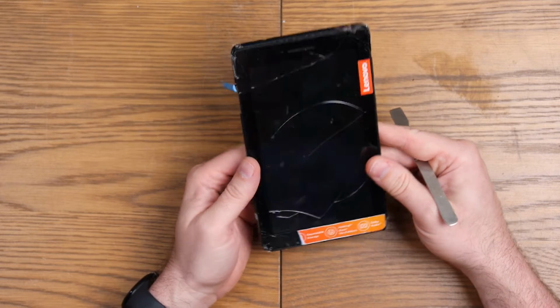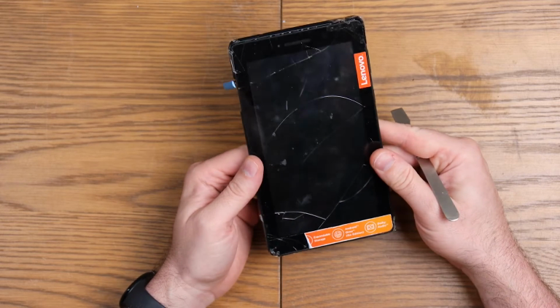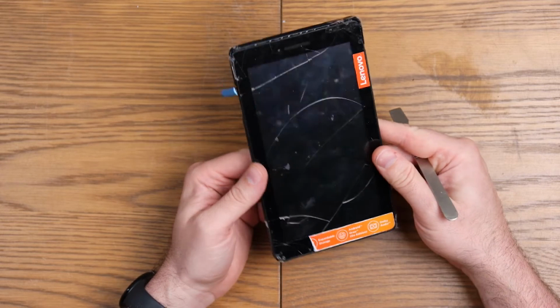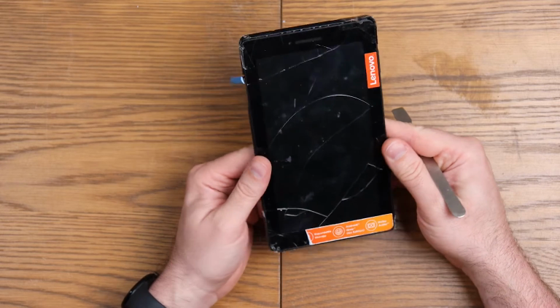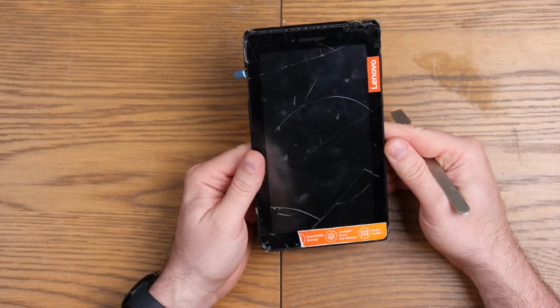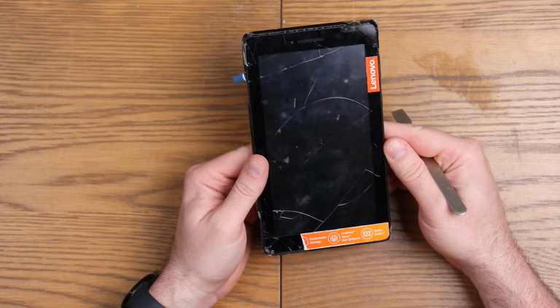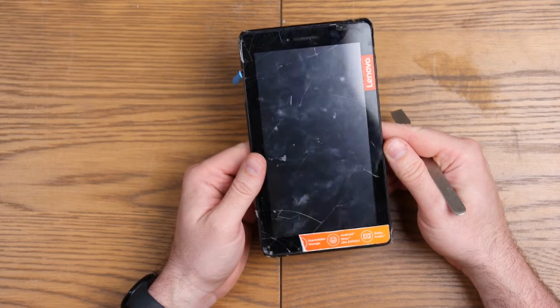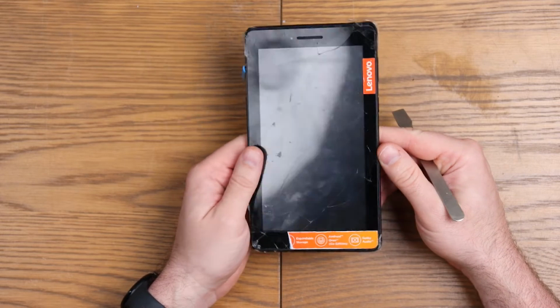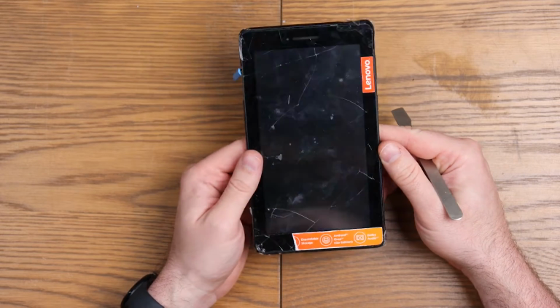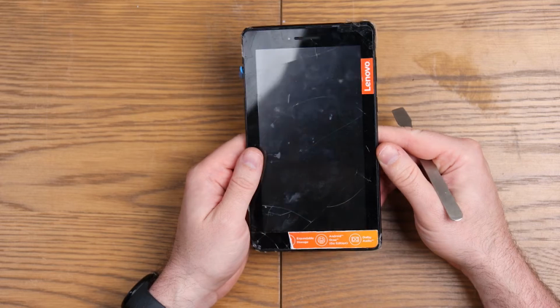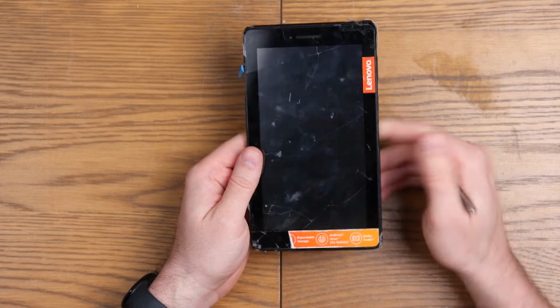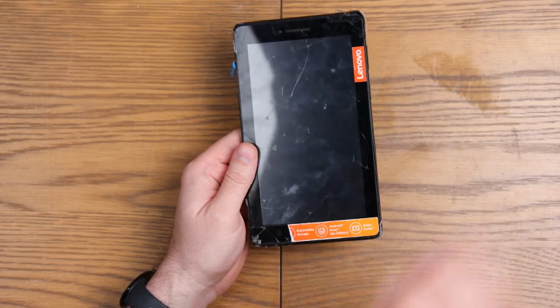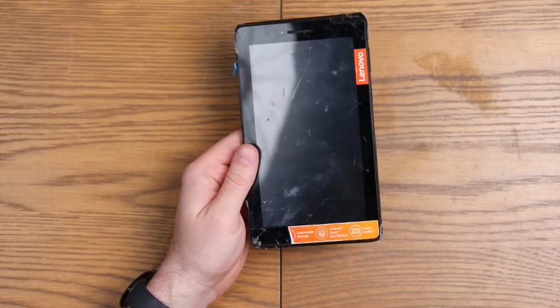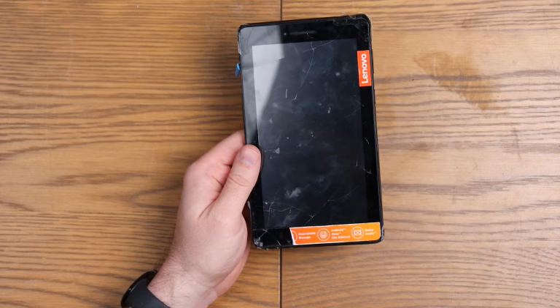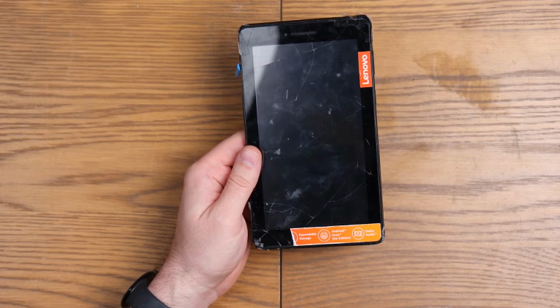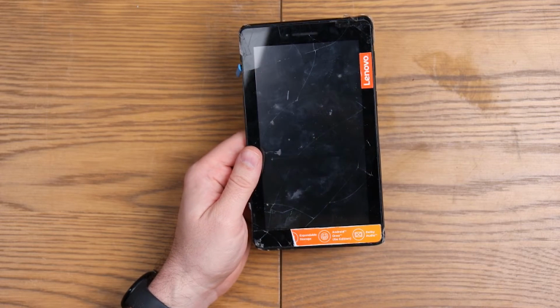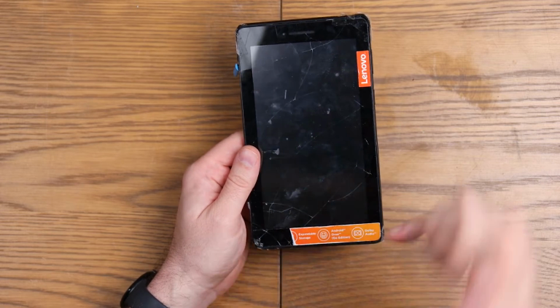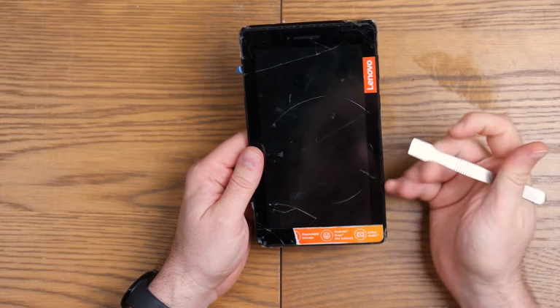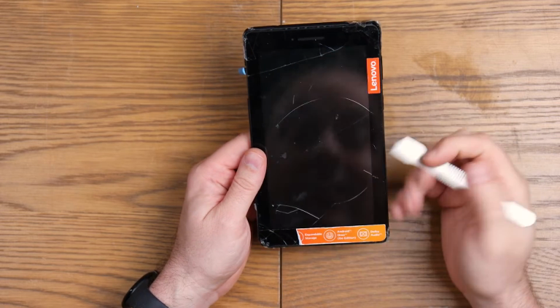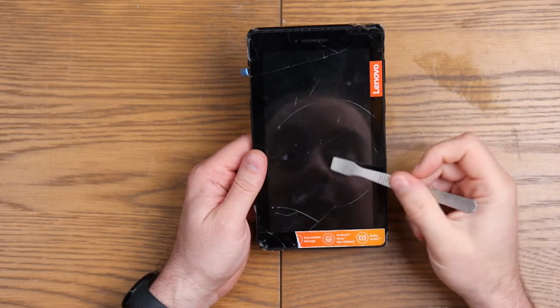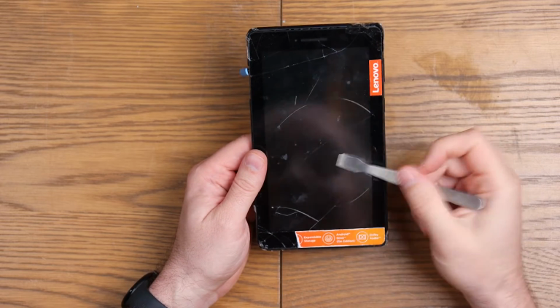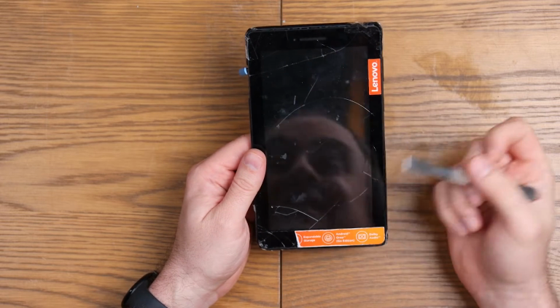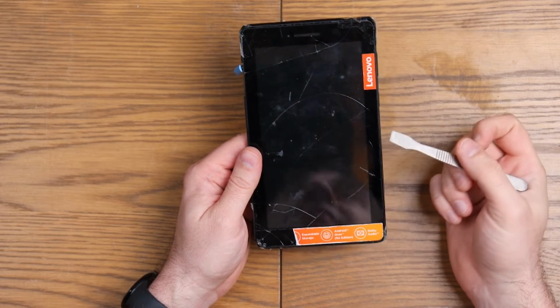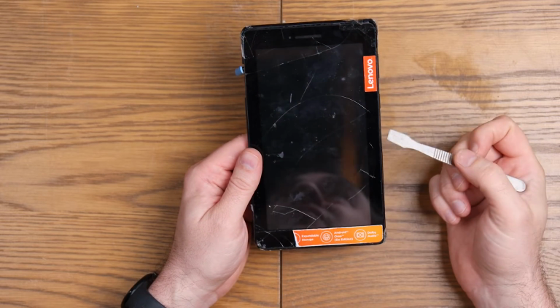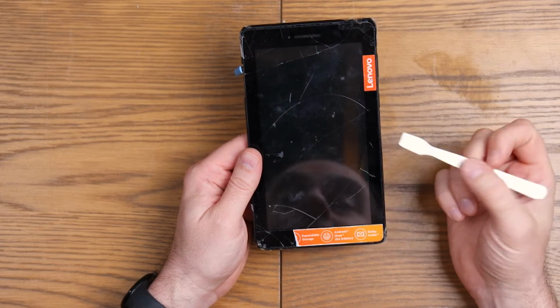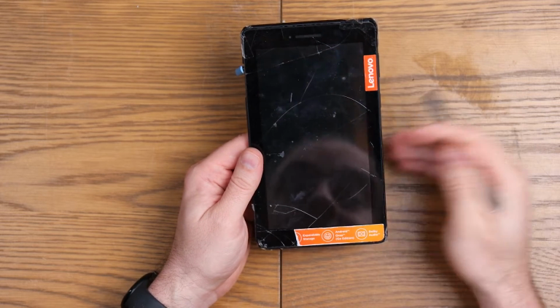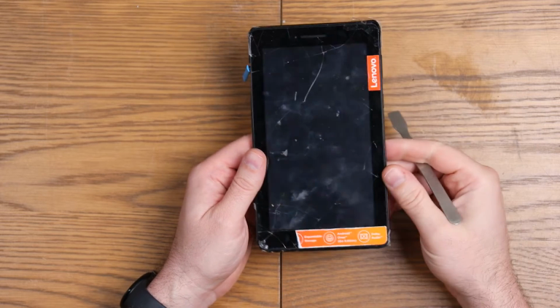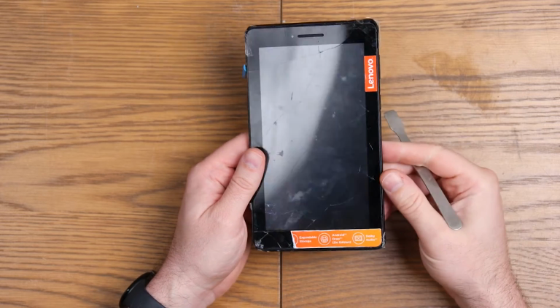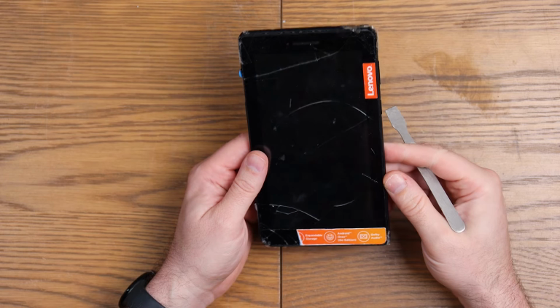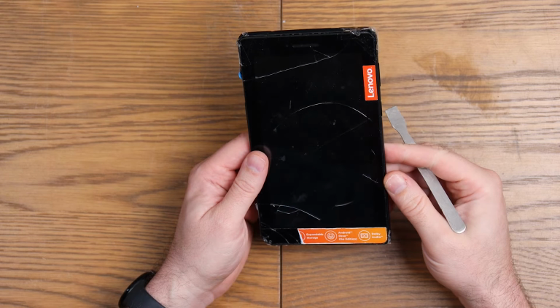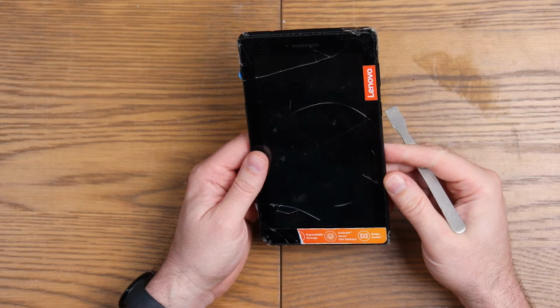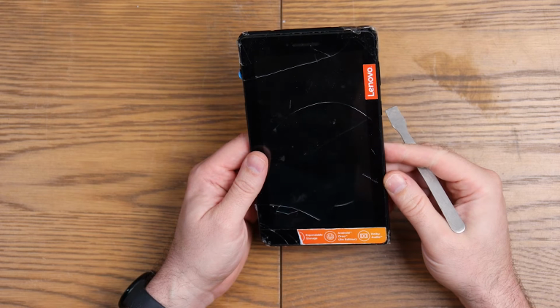As awful as it sounds, it is not really in the economies of scale to repair these. And I can't actually seem to find the screen anywhere either. So we're just going to do a teardown on it today.